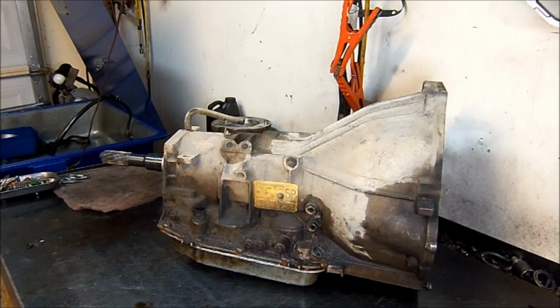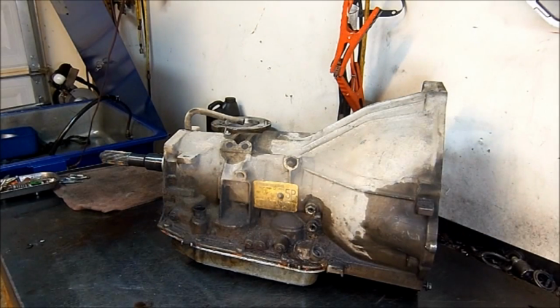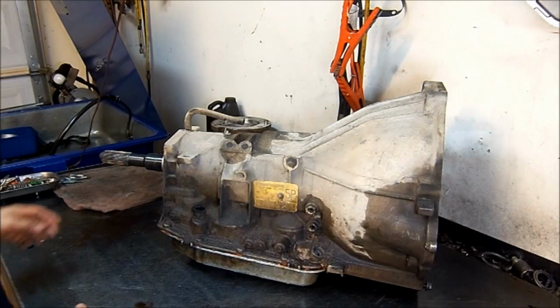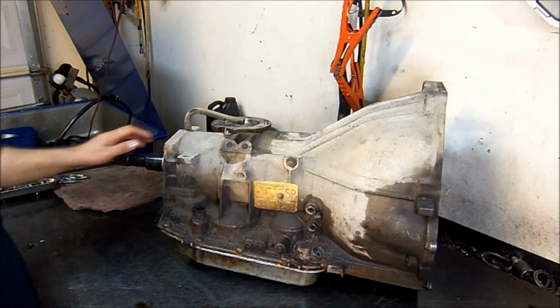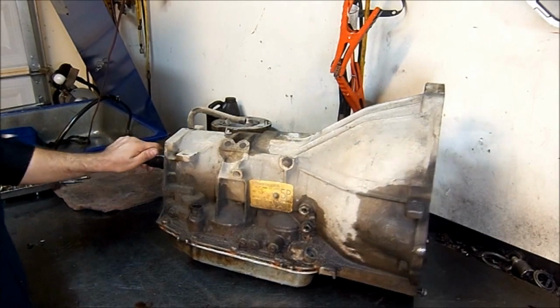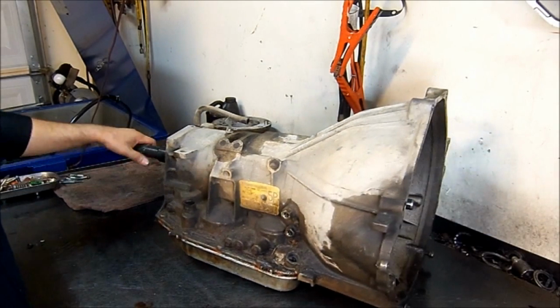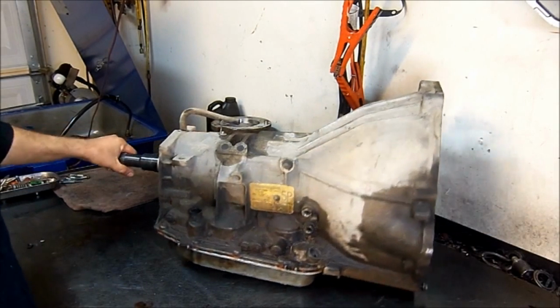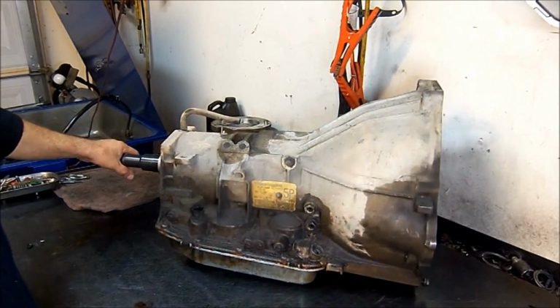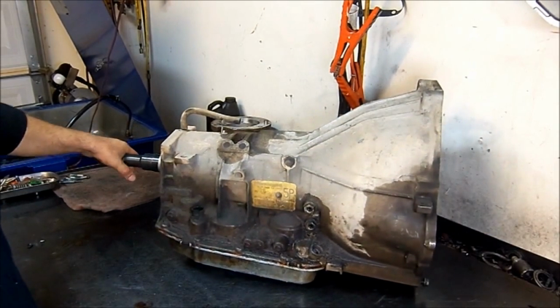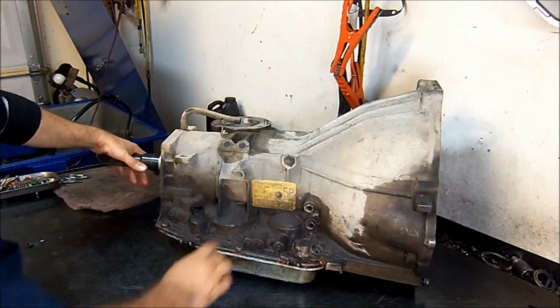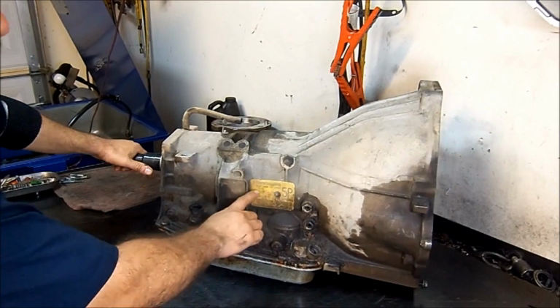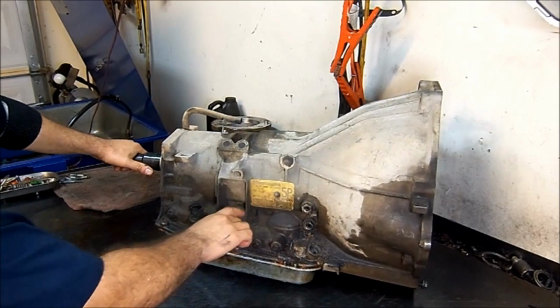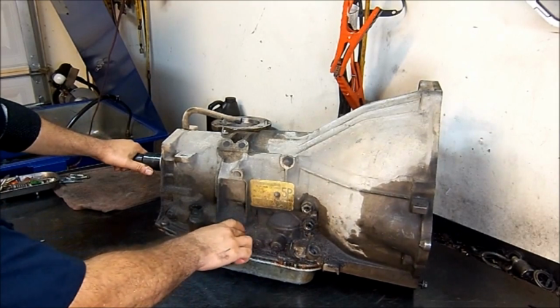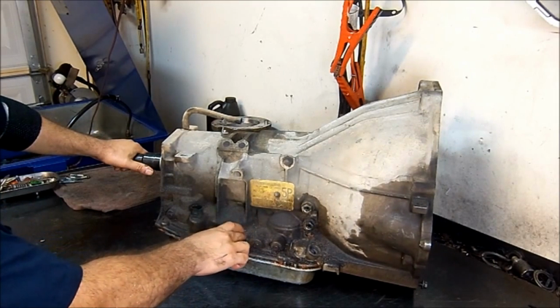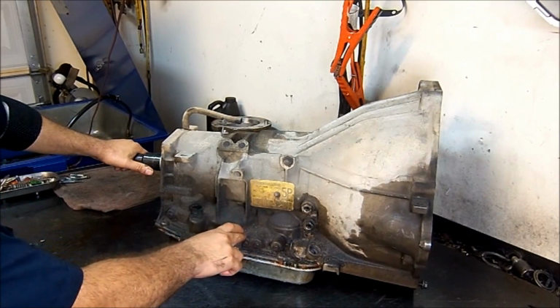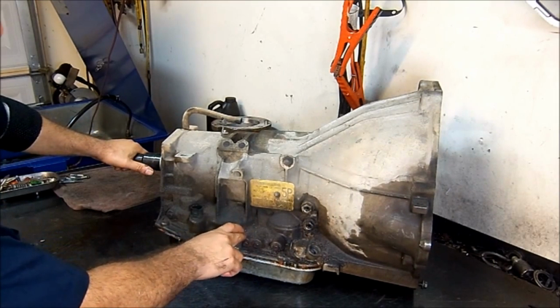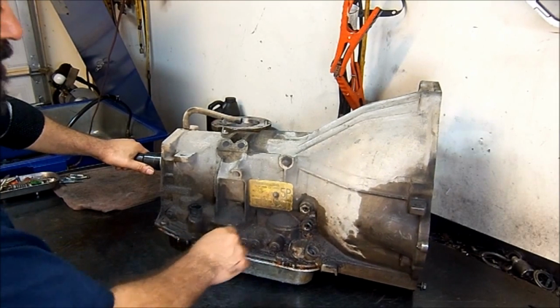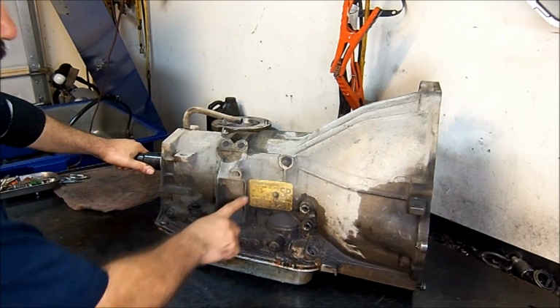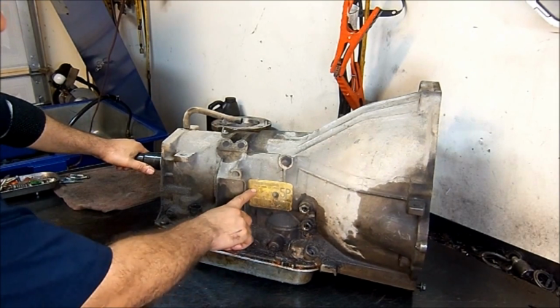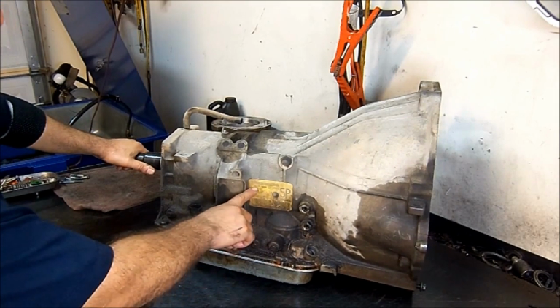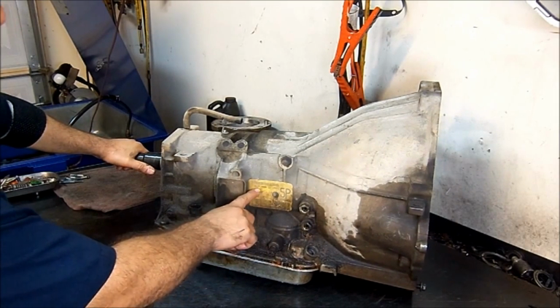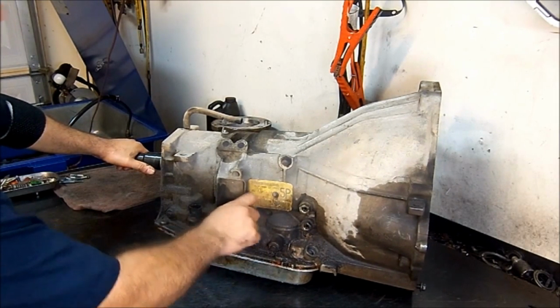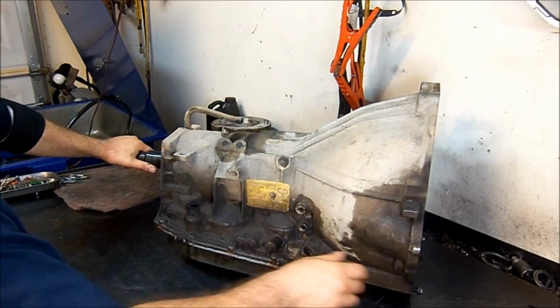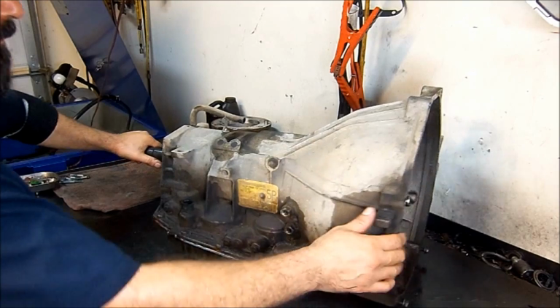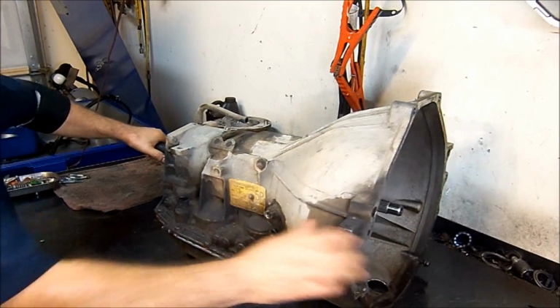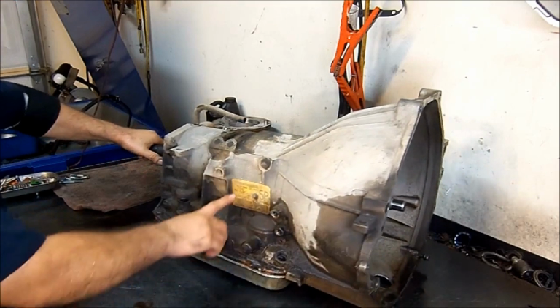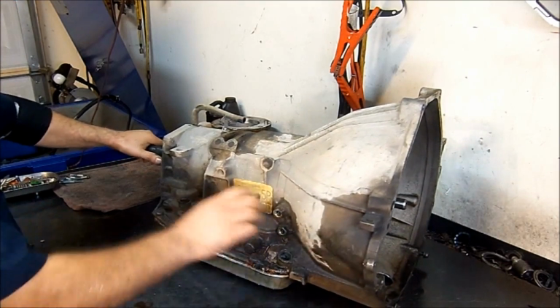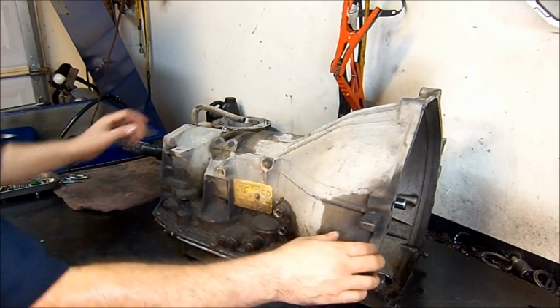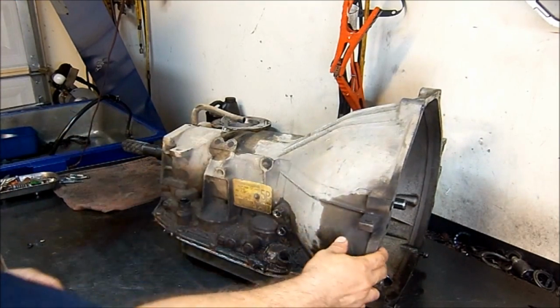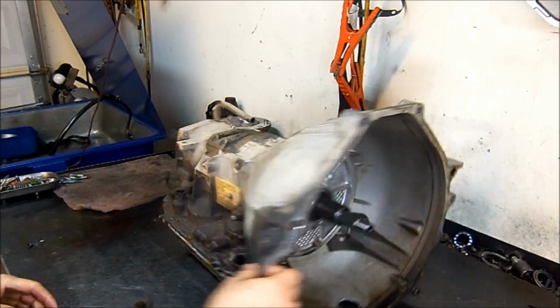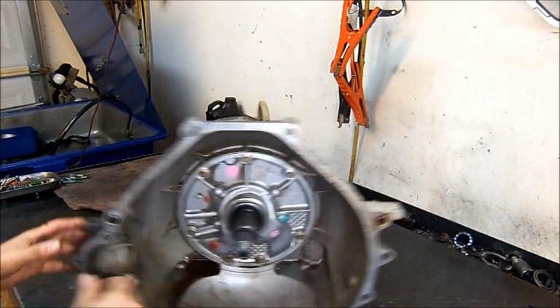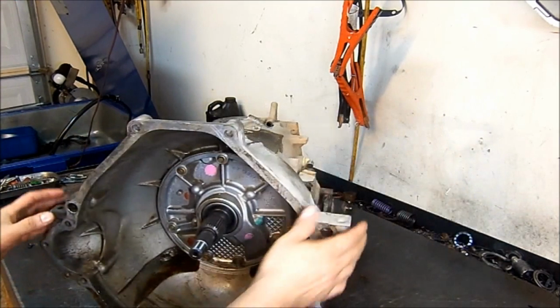Hello and welcome again. I have a 2005 4R75E — it's a 5L3P, the first digit being the year model.